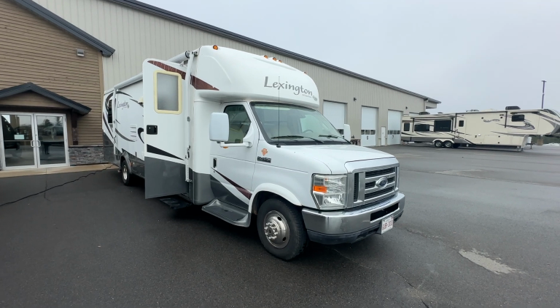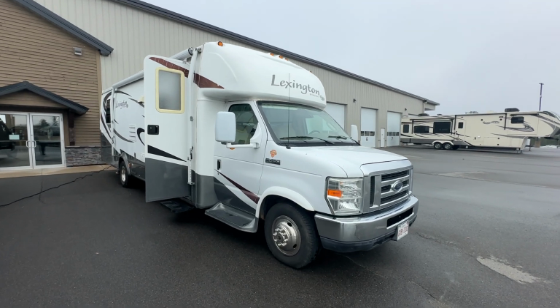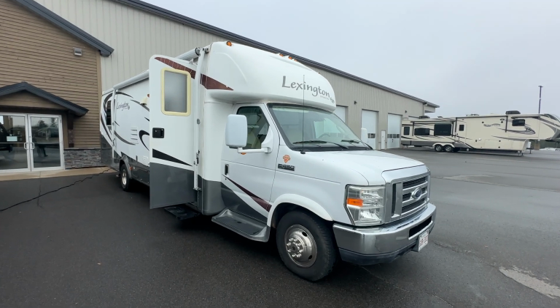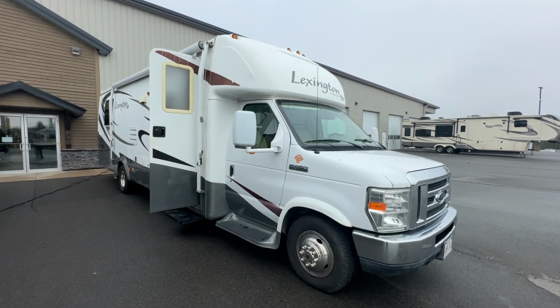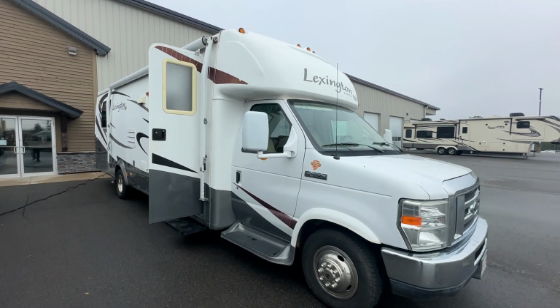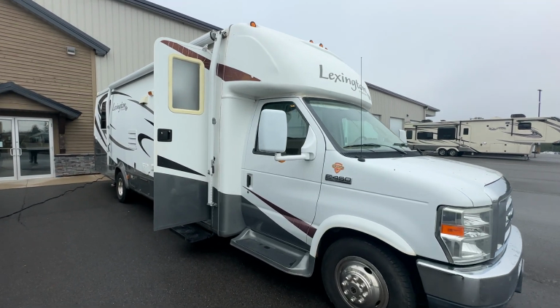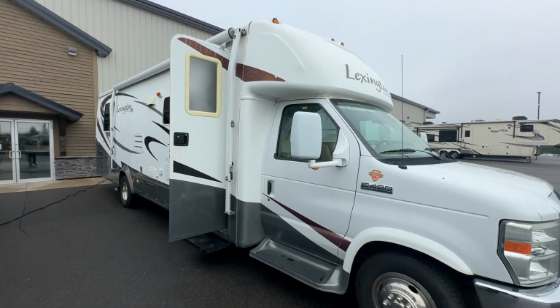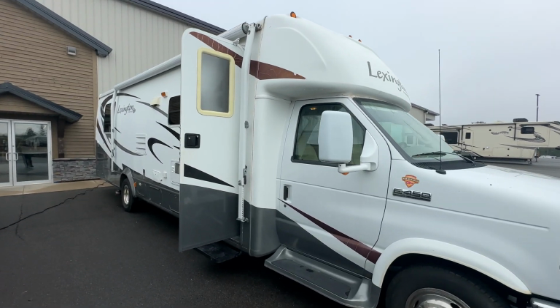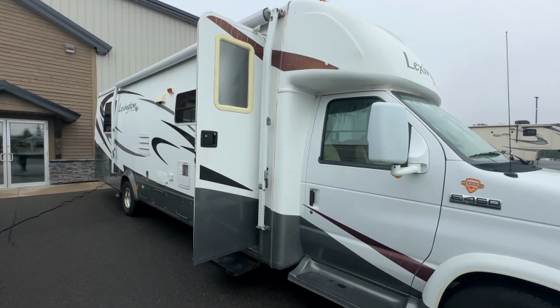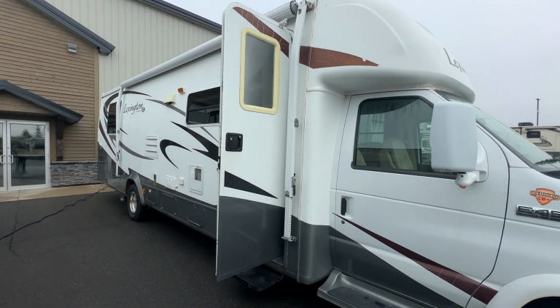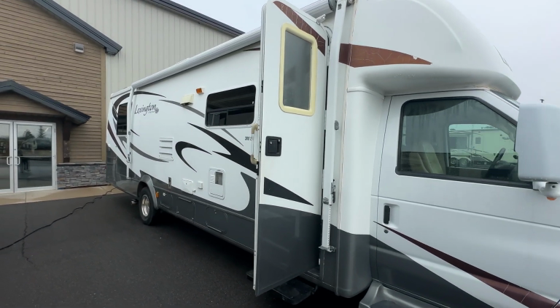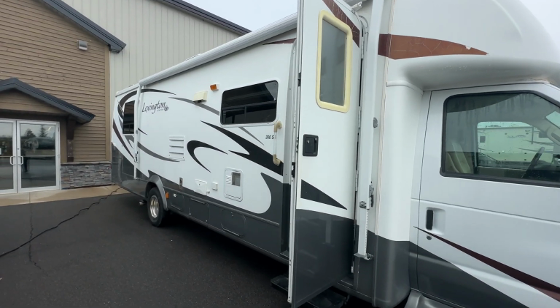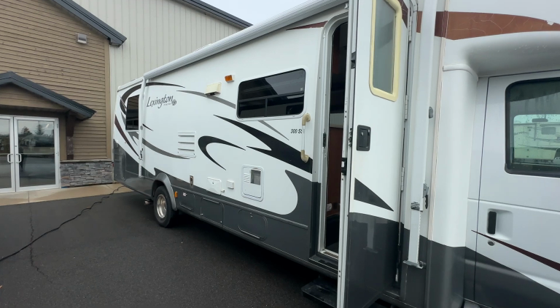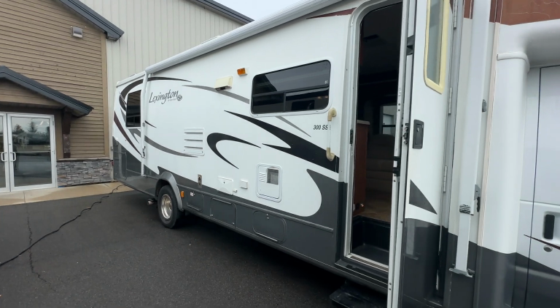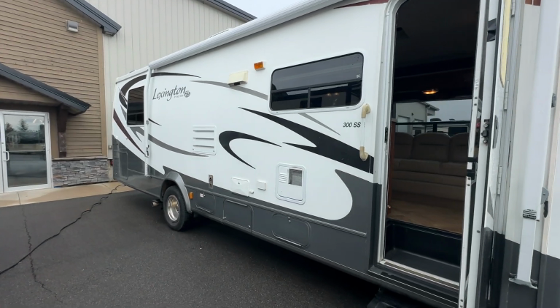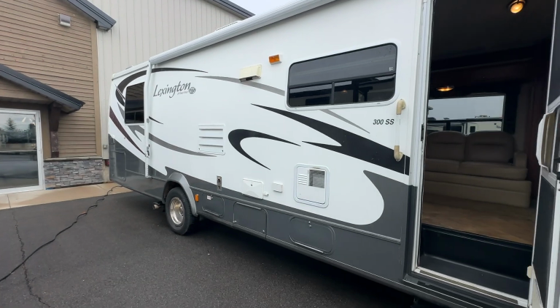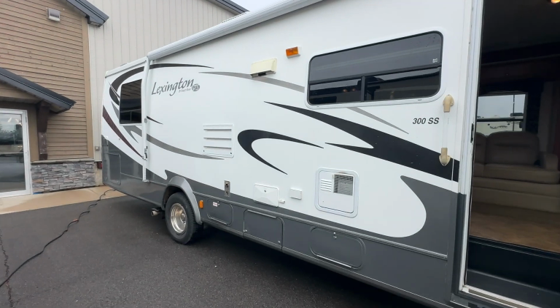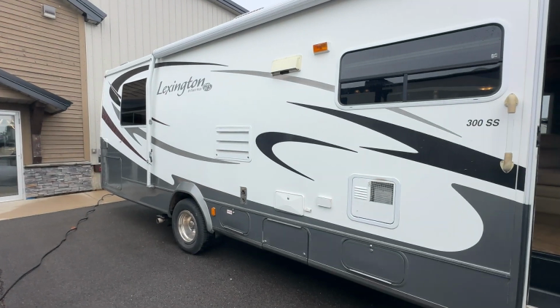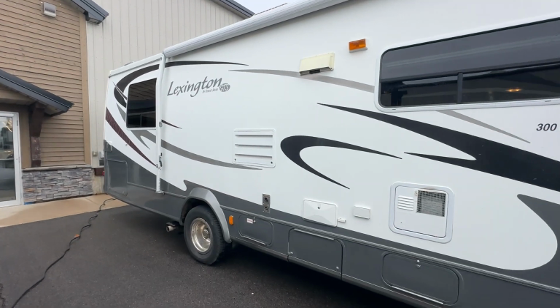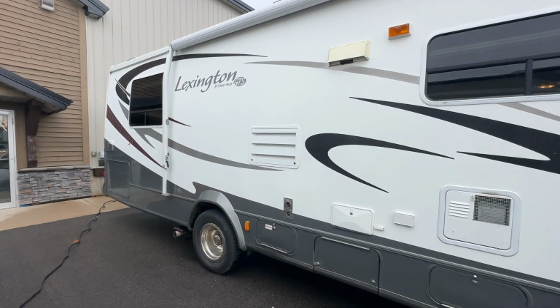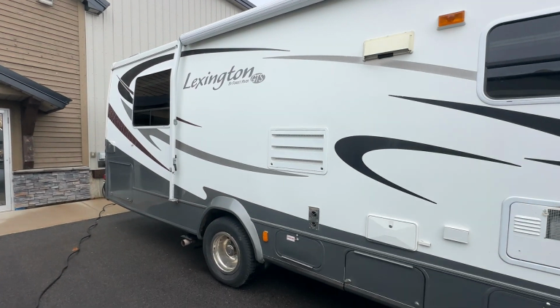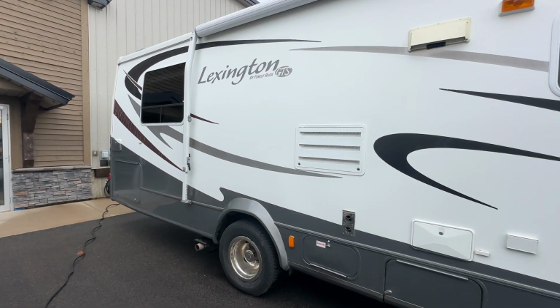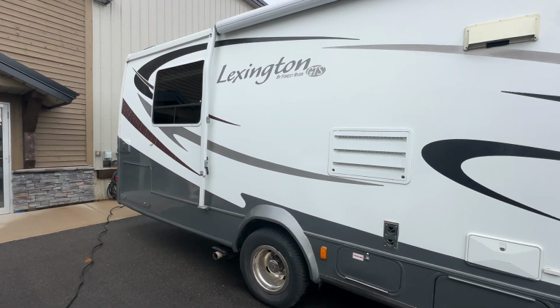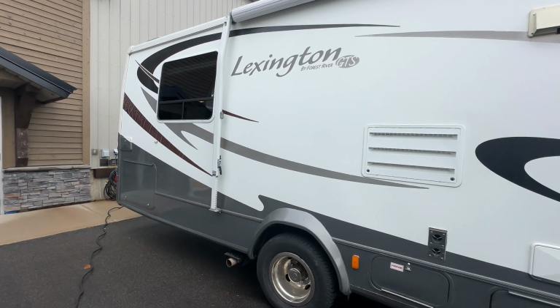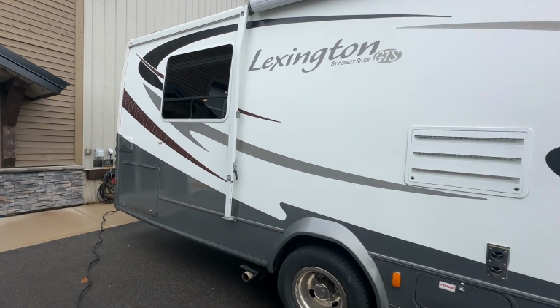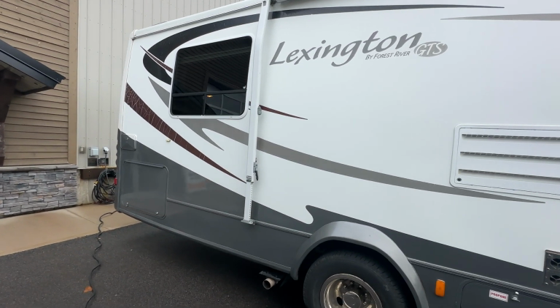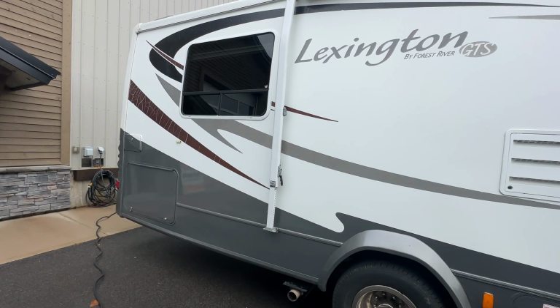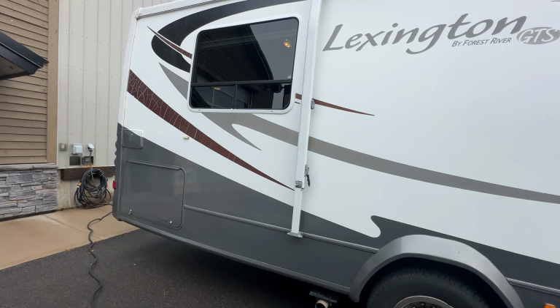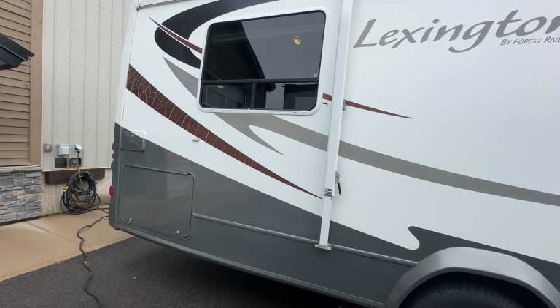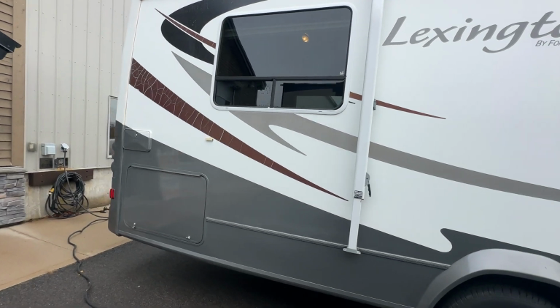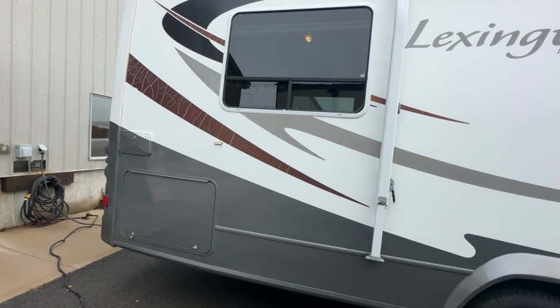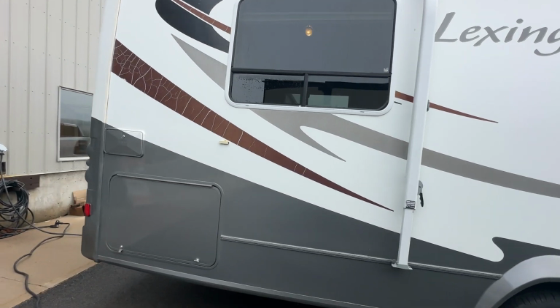Hi folks, Jason here at Leisure Time Sales. Taking a look today at a 2008 Lexington by Forest River 300 SS. Beautiful C-Class motorhome here on the lot at Leisure Time Sales. And when I say beautiful, boy does it come to us in great shape.